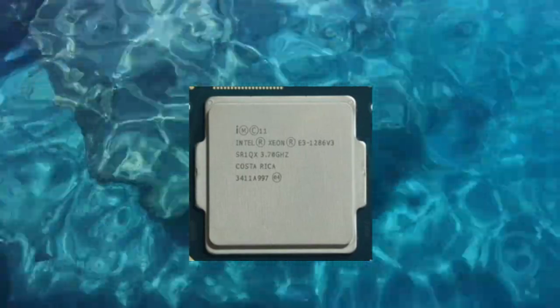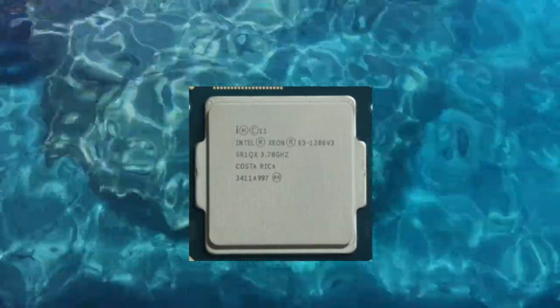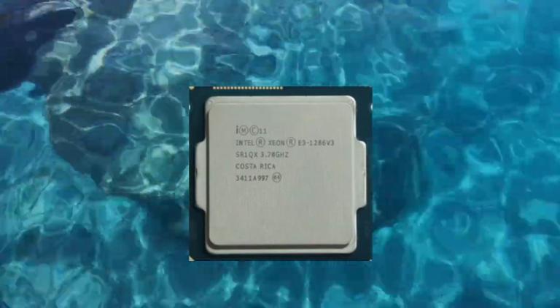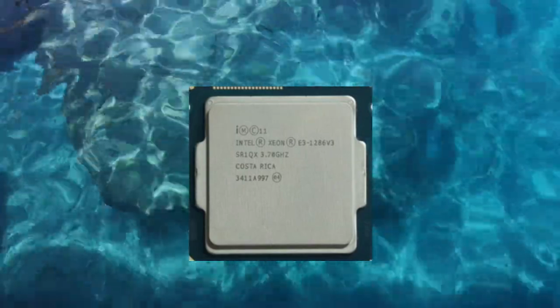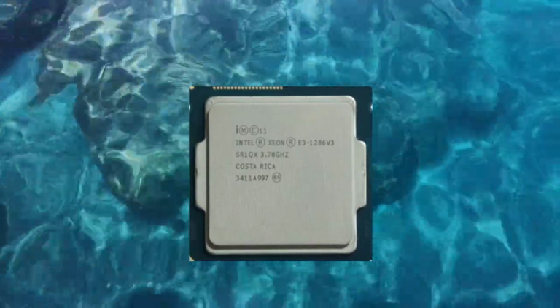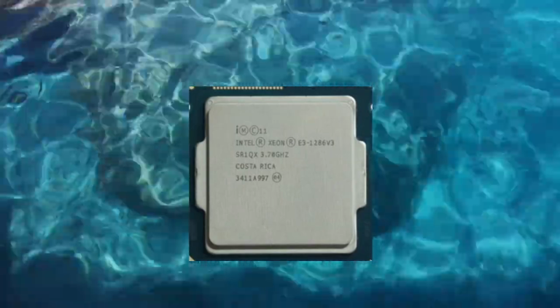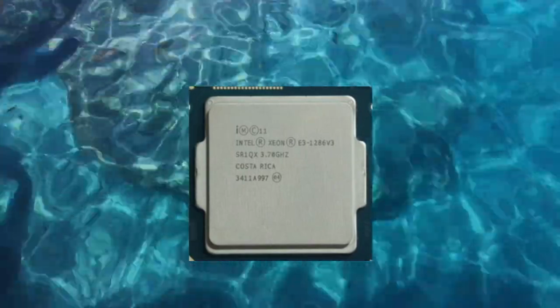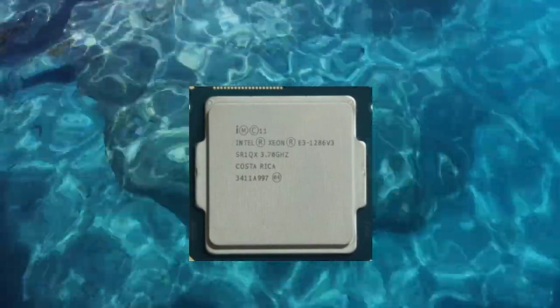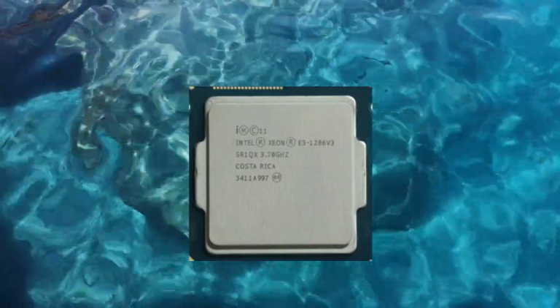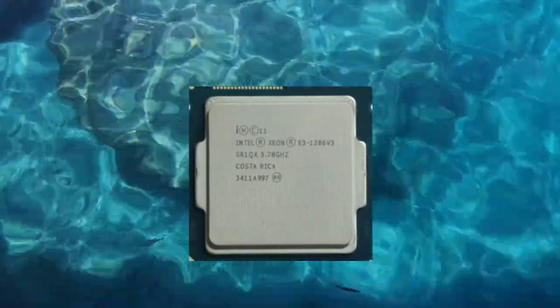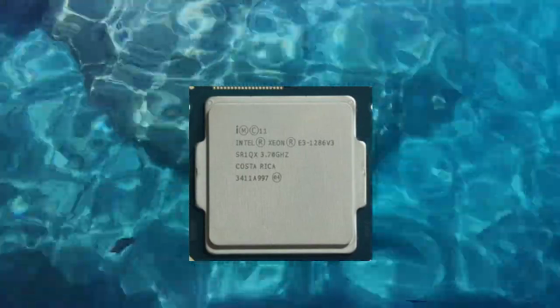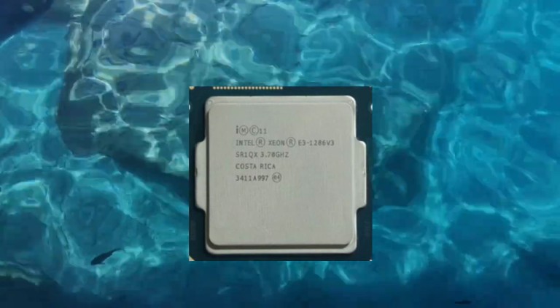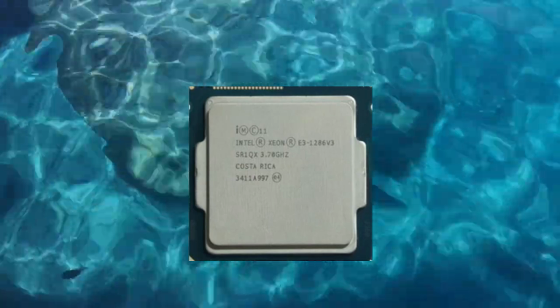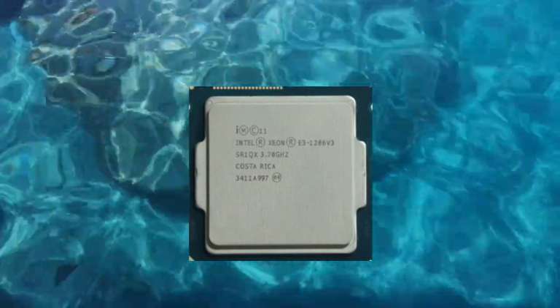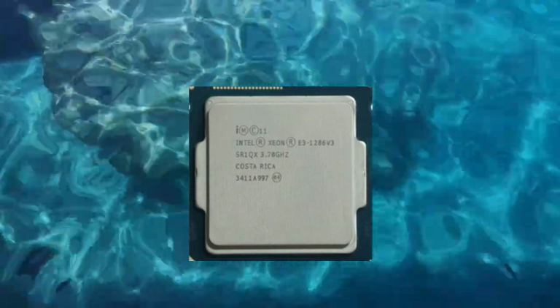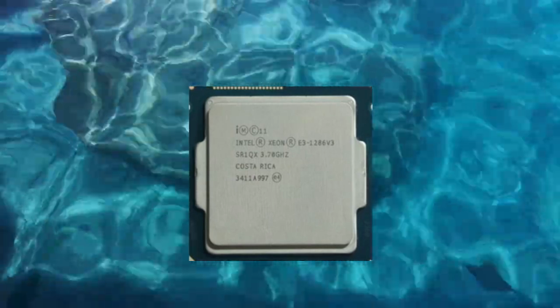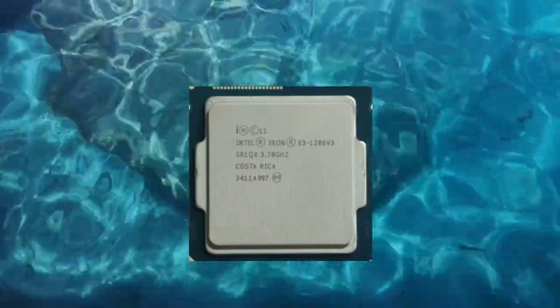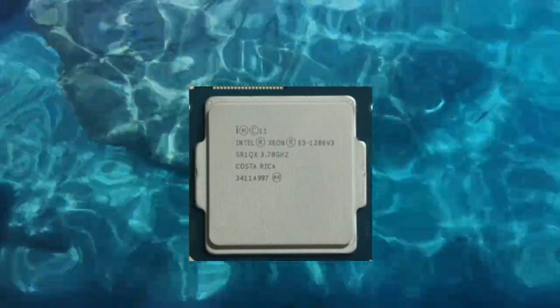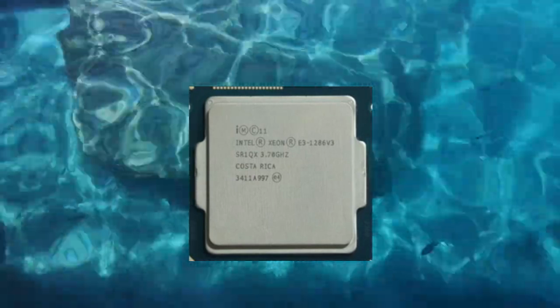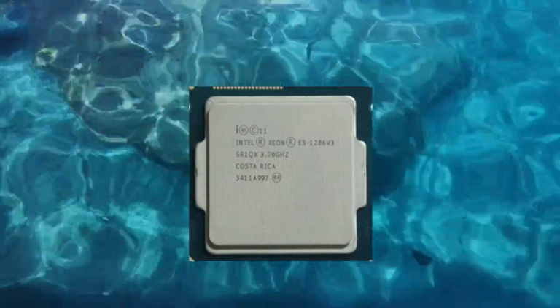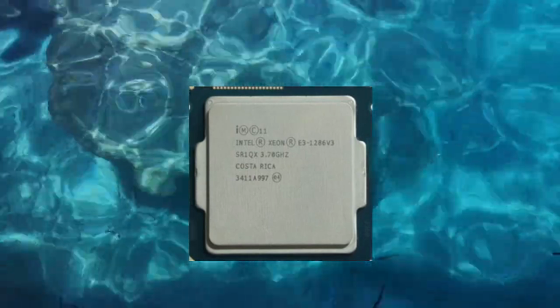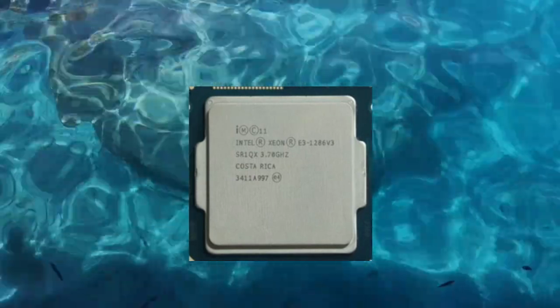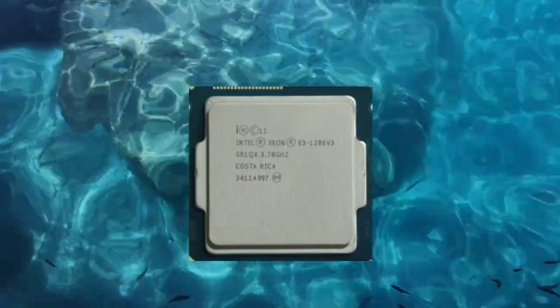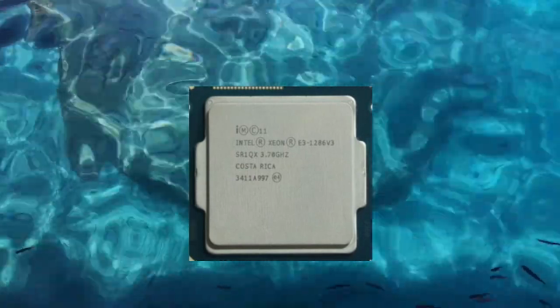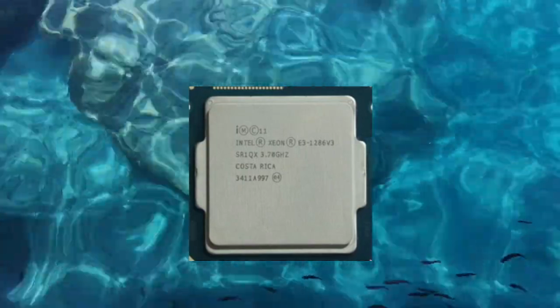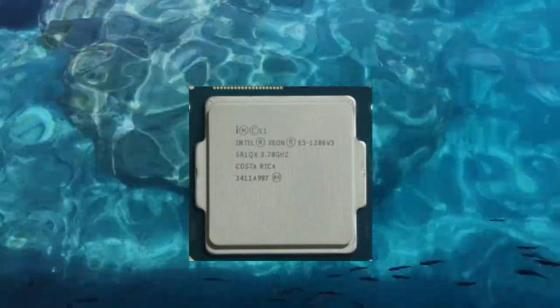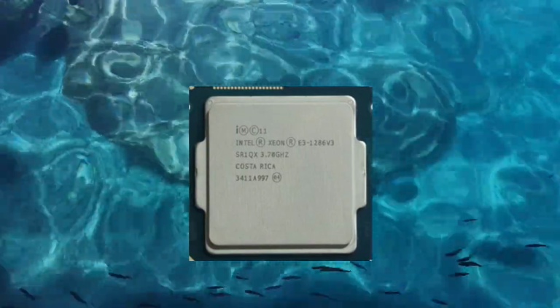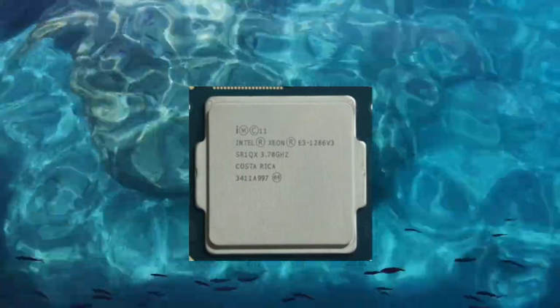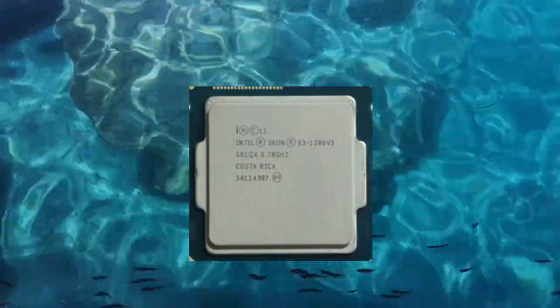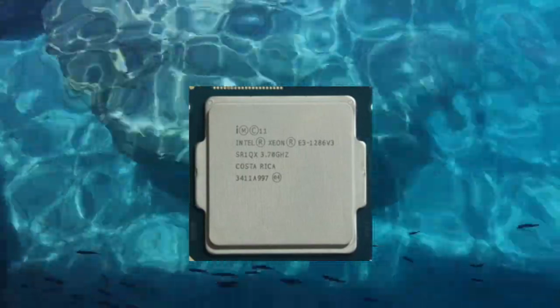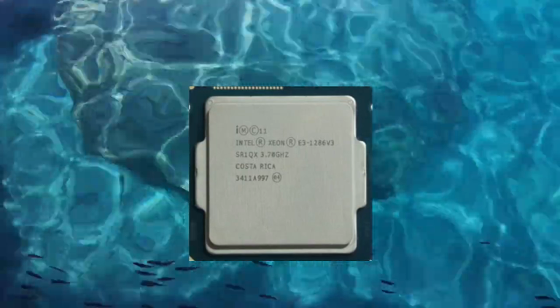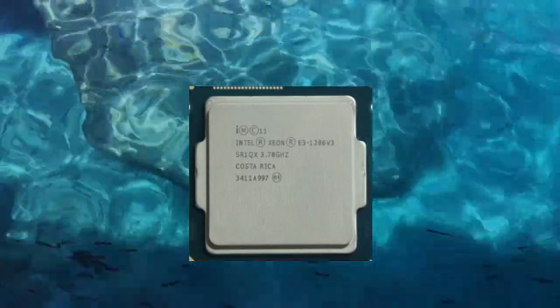One of the strengths of the Xeon E3-1286v3 is its support for ECC memory, which provides enhanced data reliability and protection against memory errors. This can be important in server systems and other mission-critical applications where data integrity is a top priority.